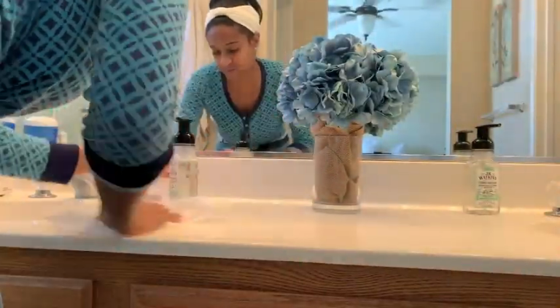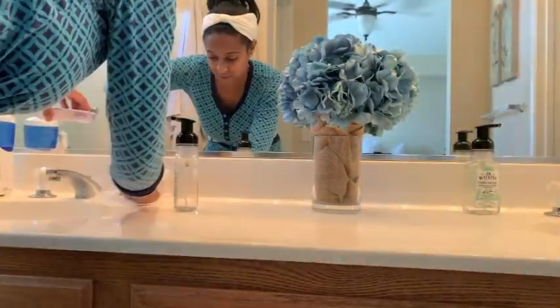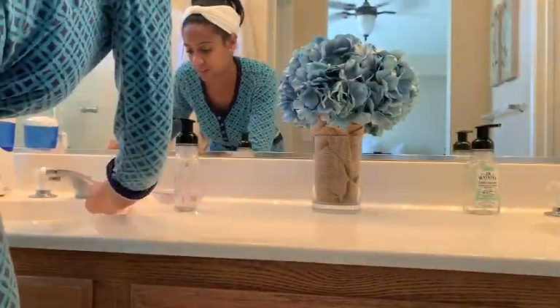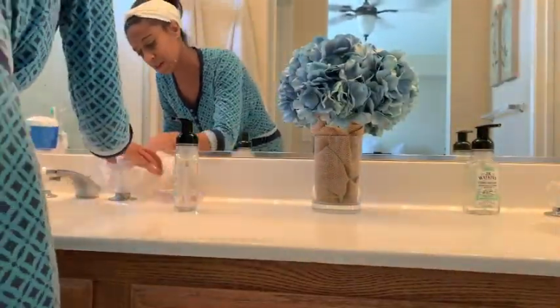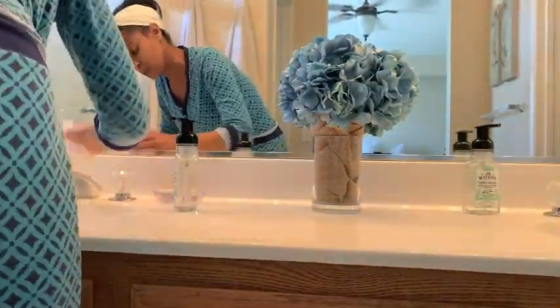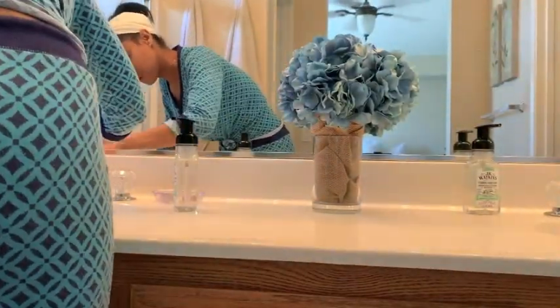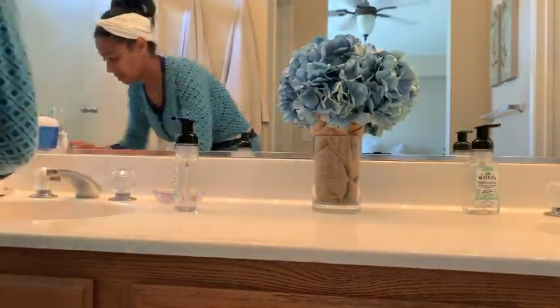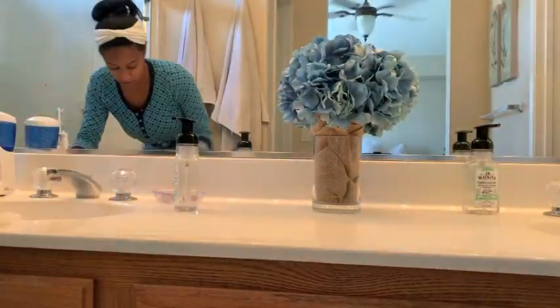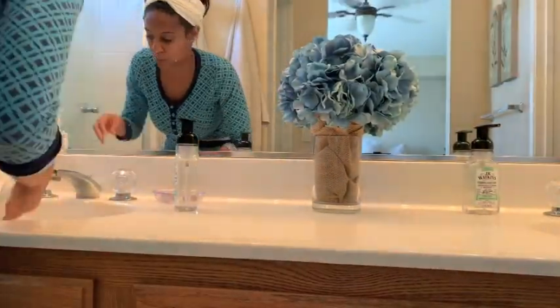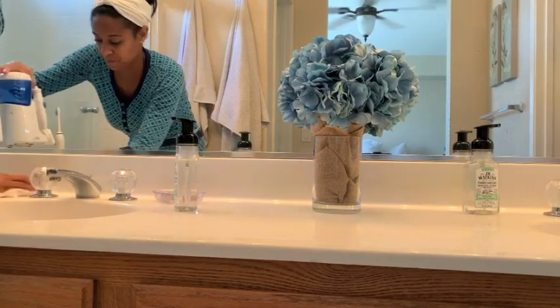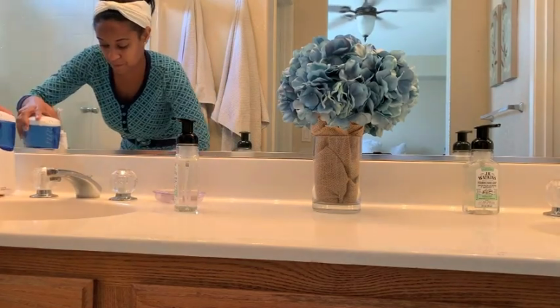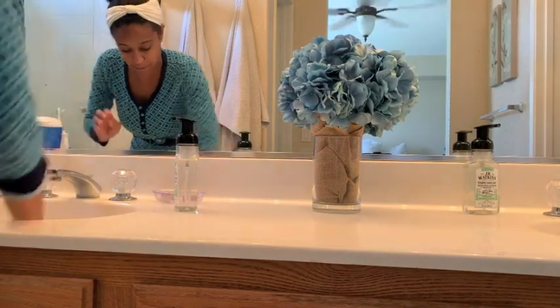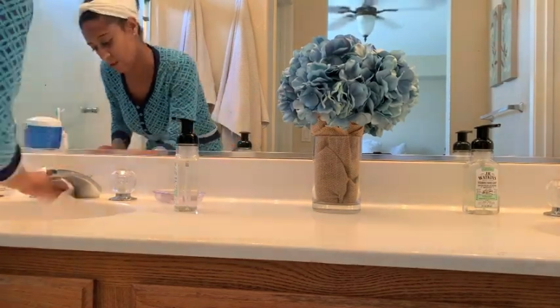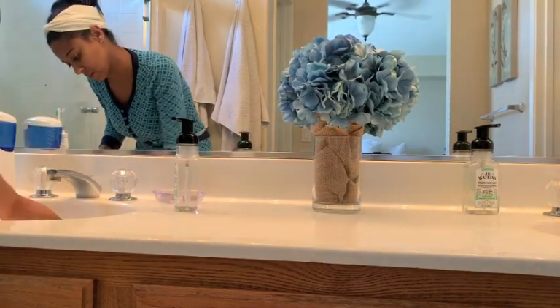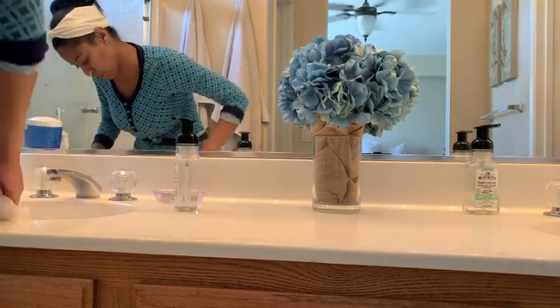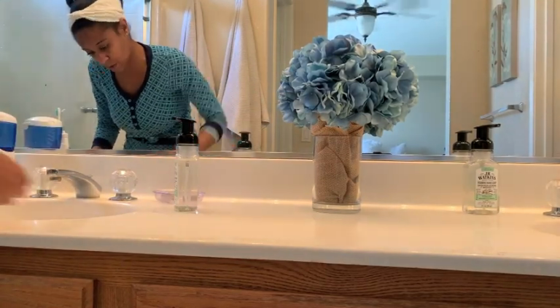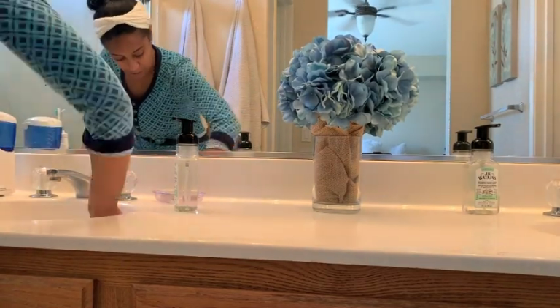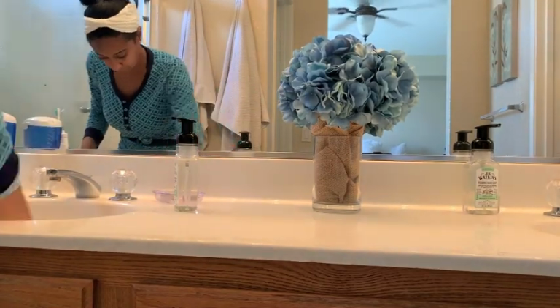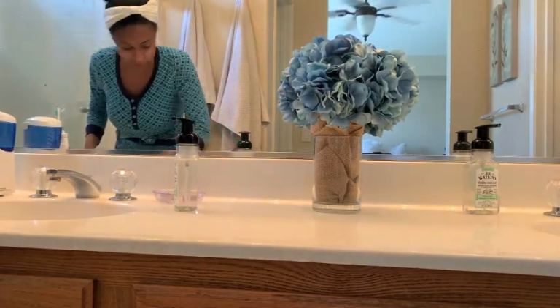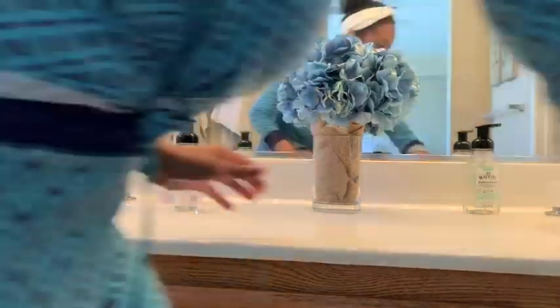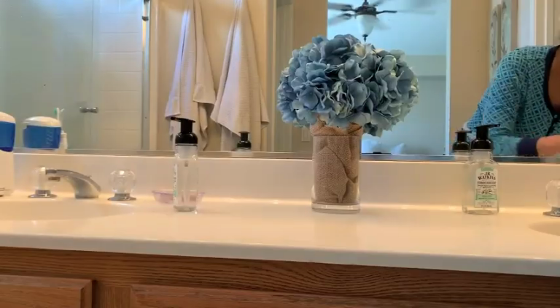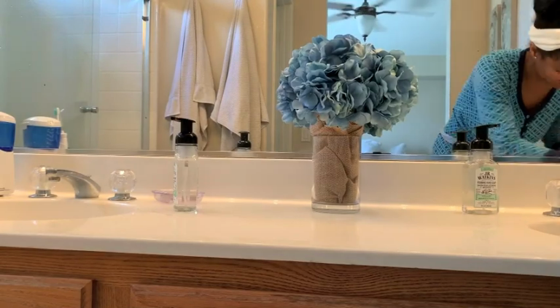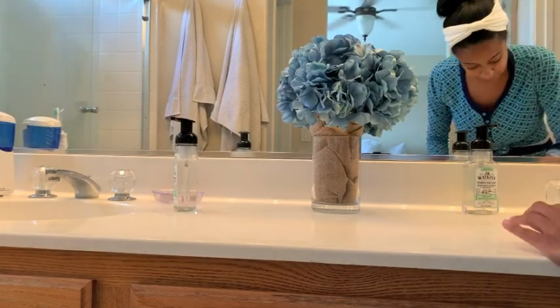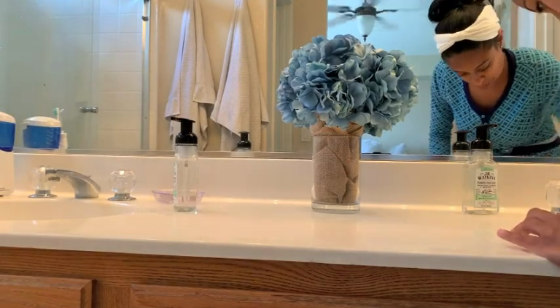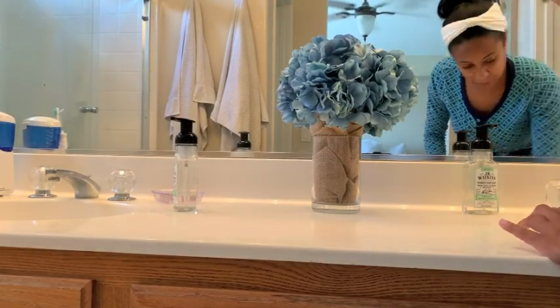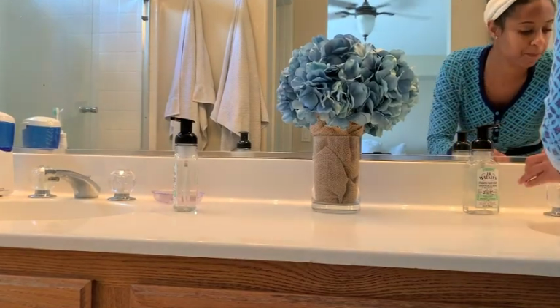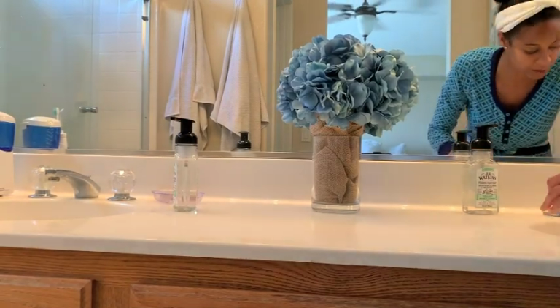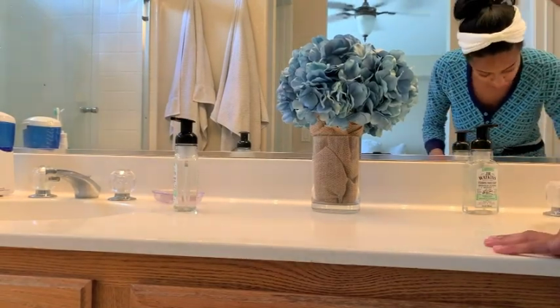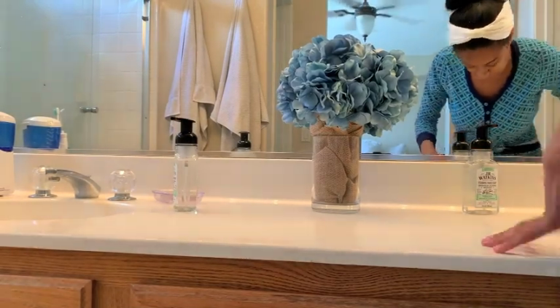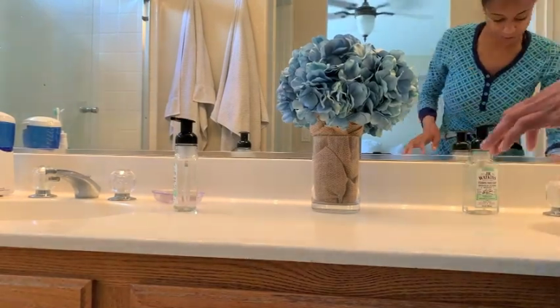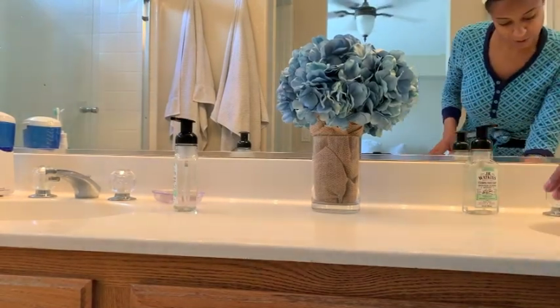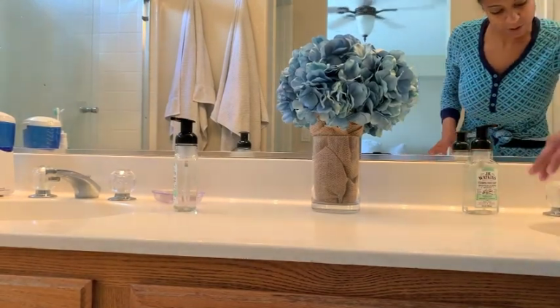I really hope you guys enjoyed this video - just a little cleaning motivation to get at least one space in your house more clean and organized than it was before. You guys stay safe and healthy, and I will see you in my next one. Bye!